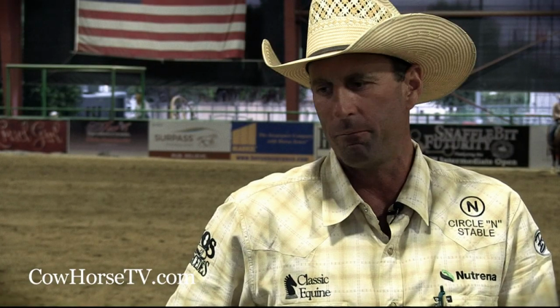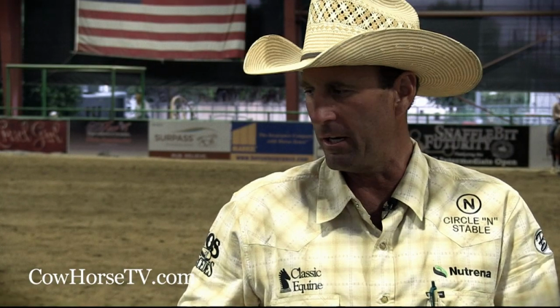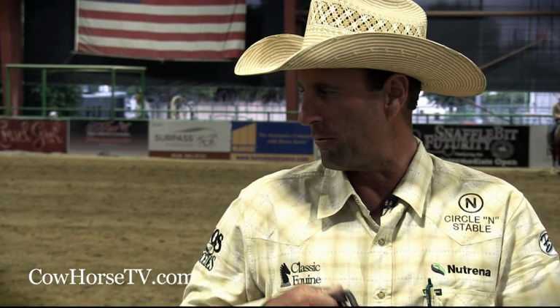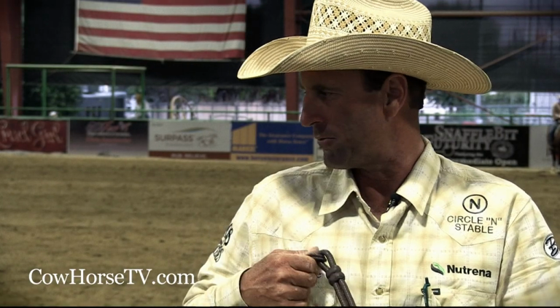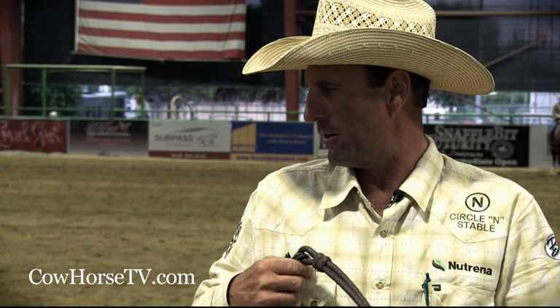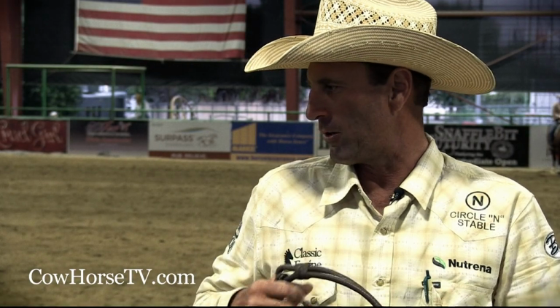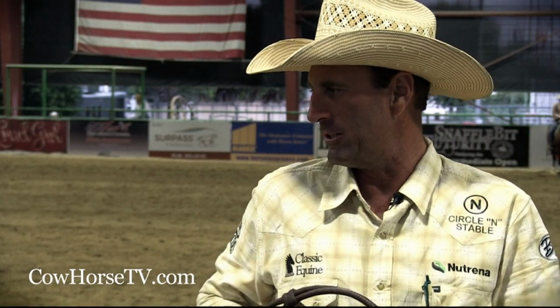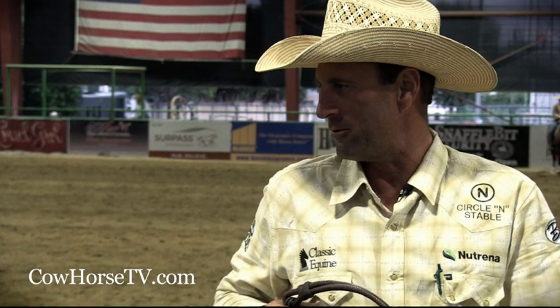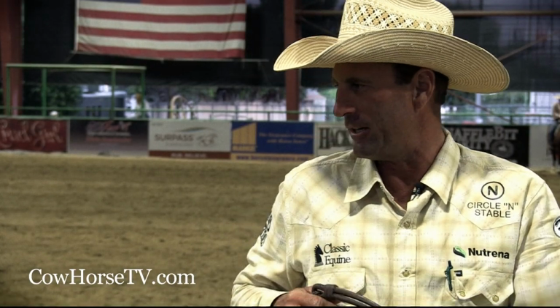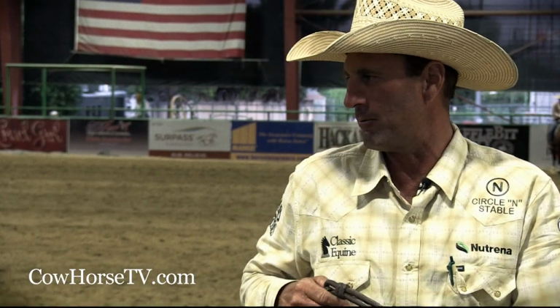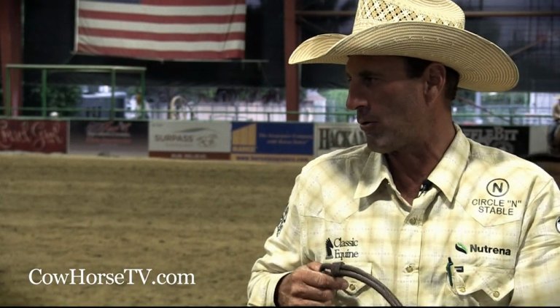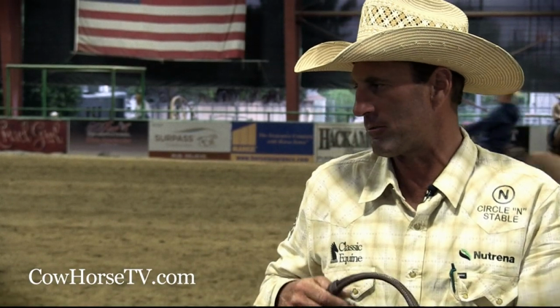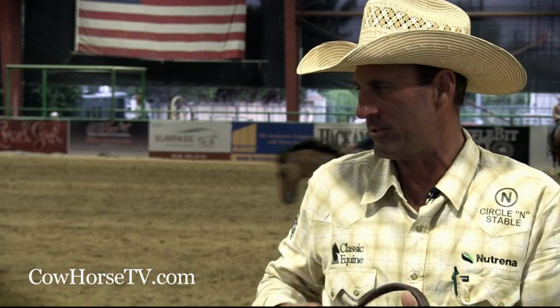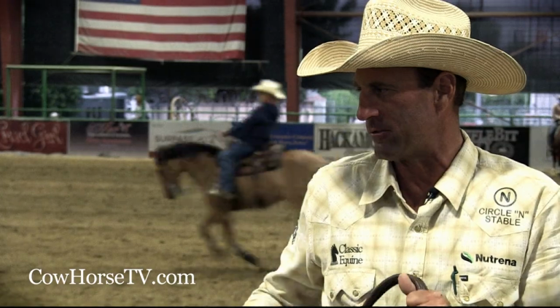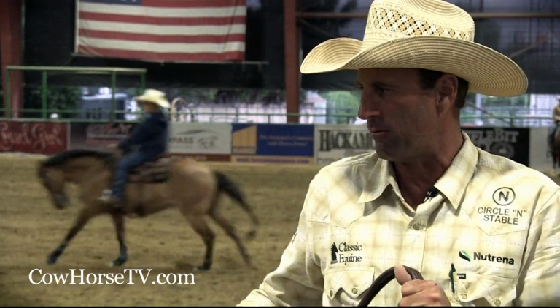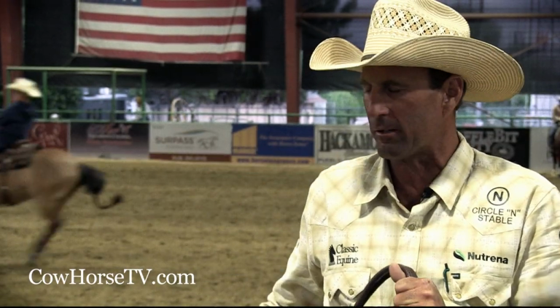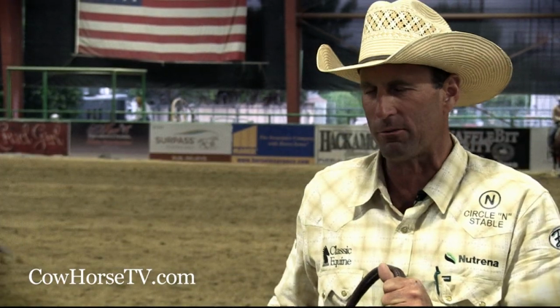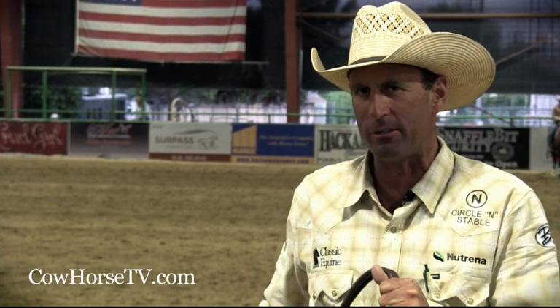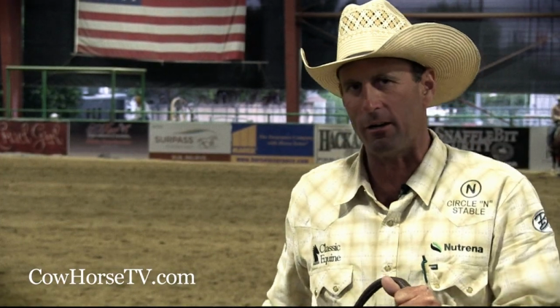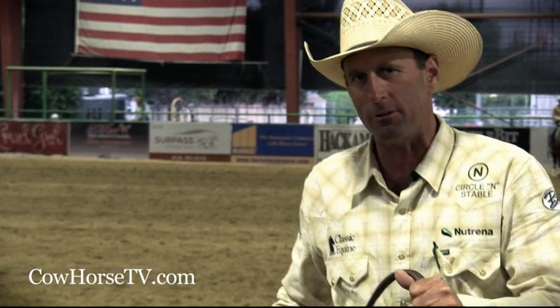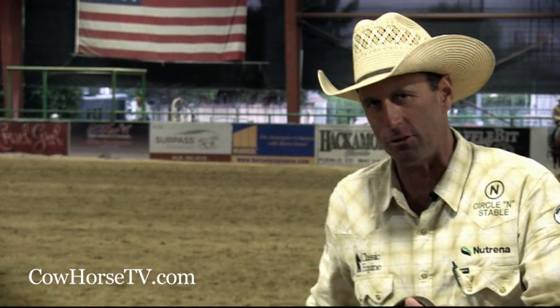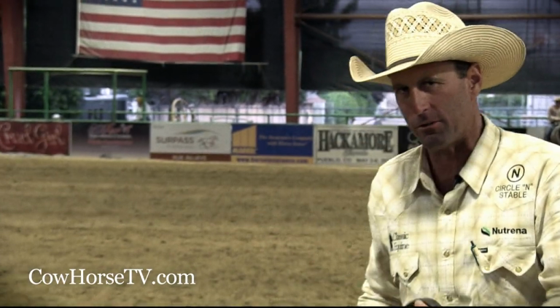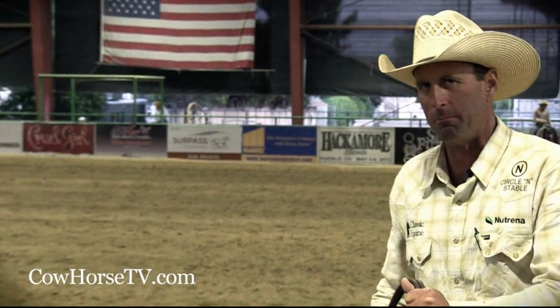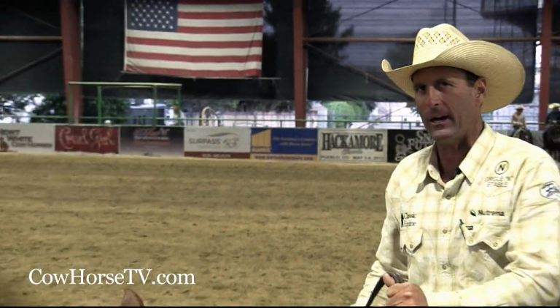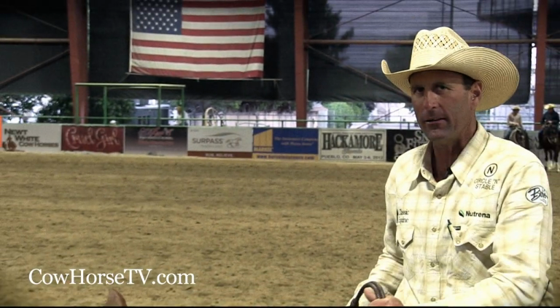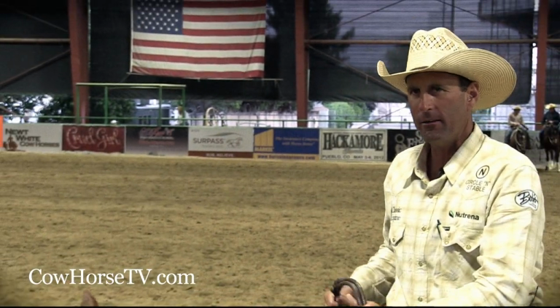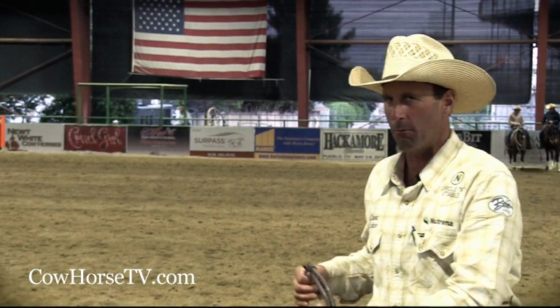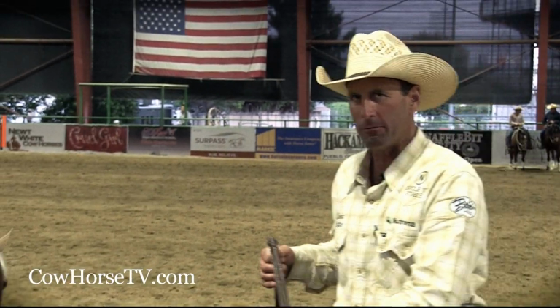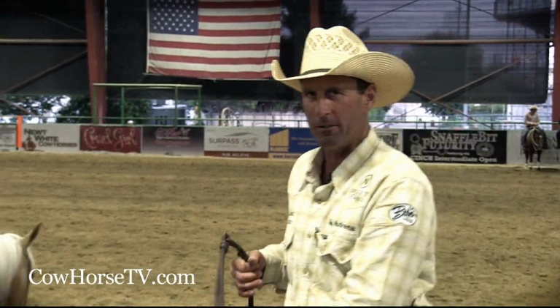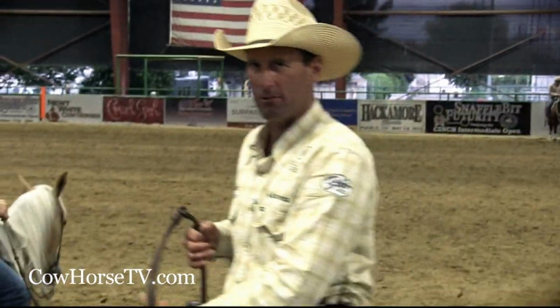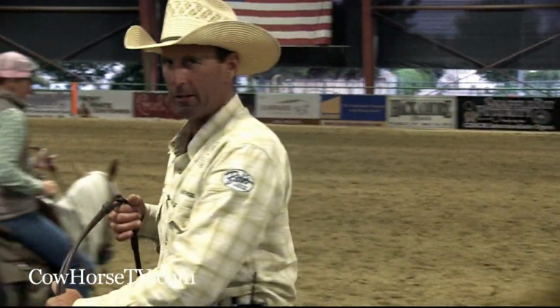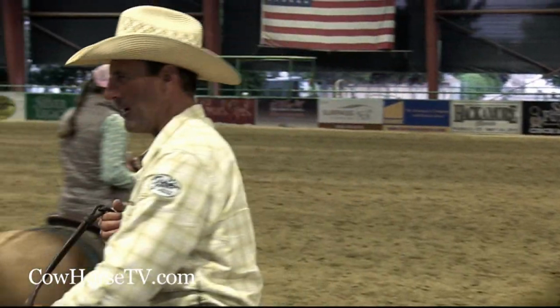What we're going to demonstrate here real quick, Christina's going to walk this horse out, and I'm going to show you good, bad, and worse position on a cow.